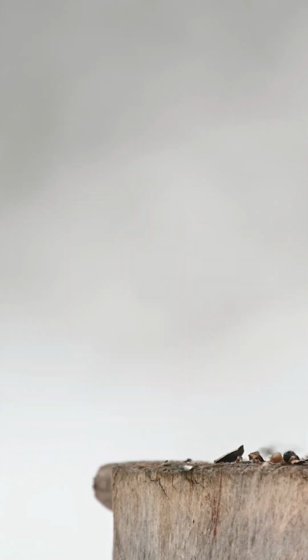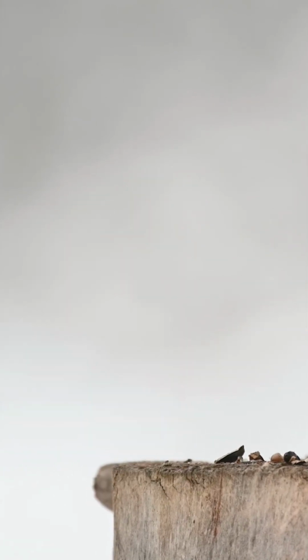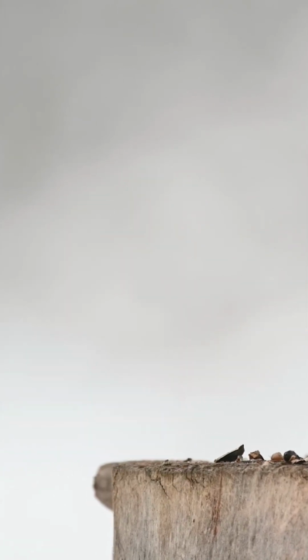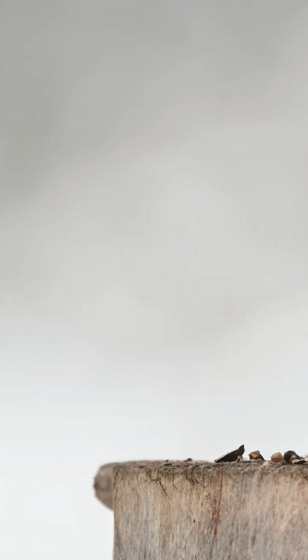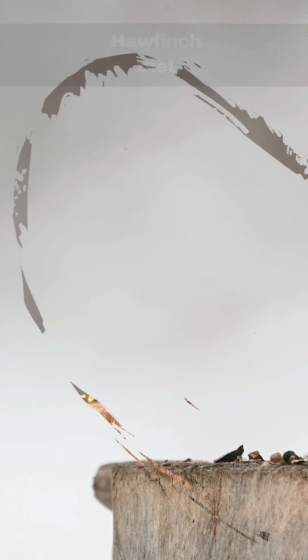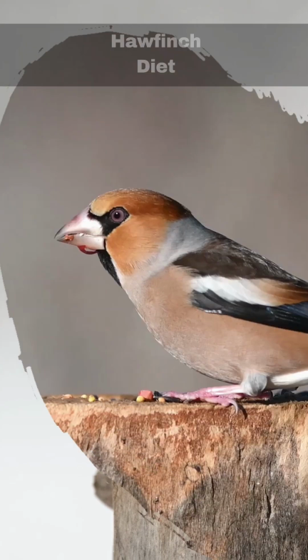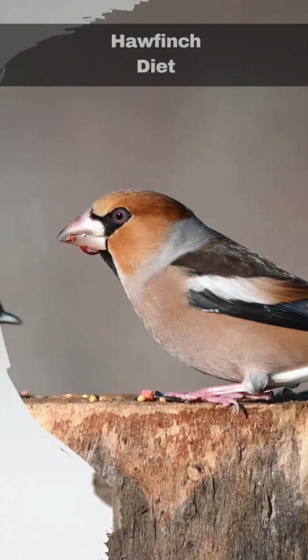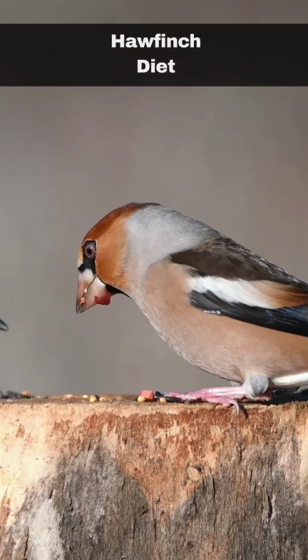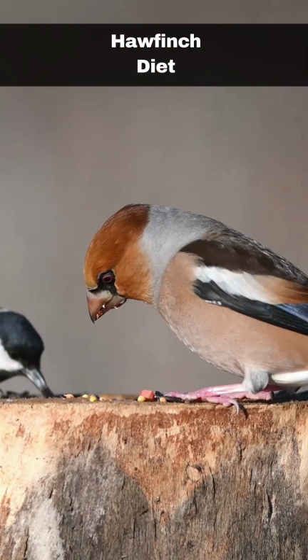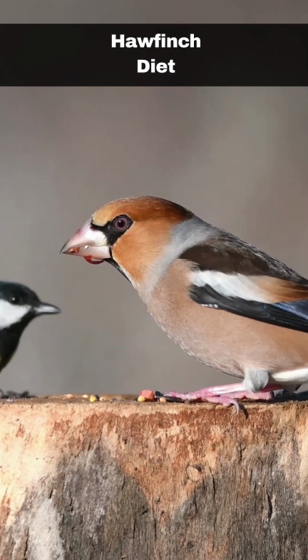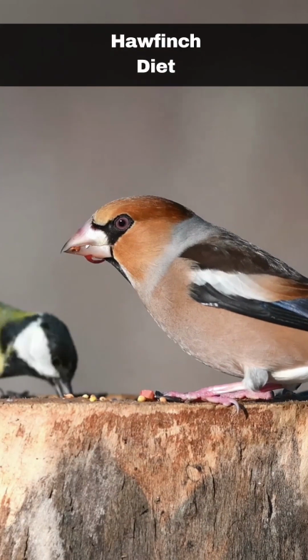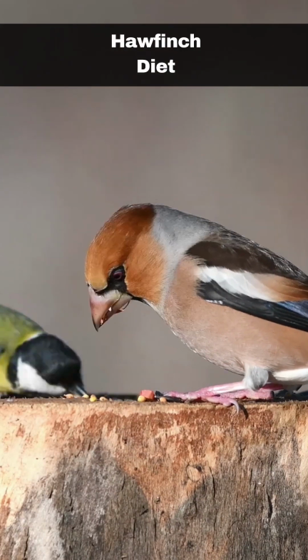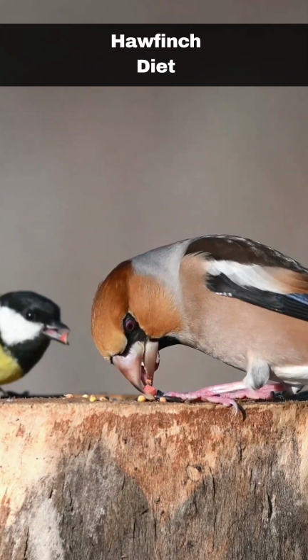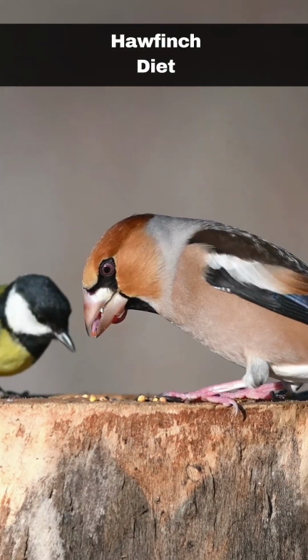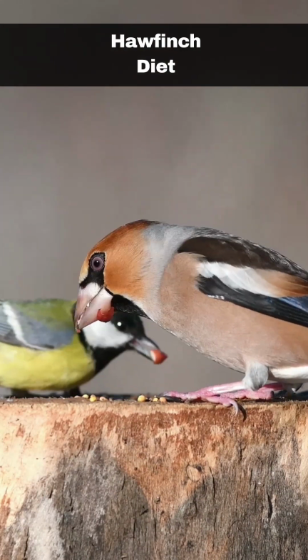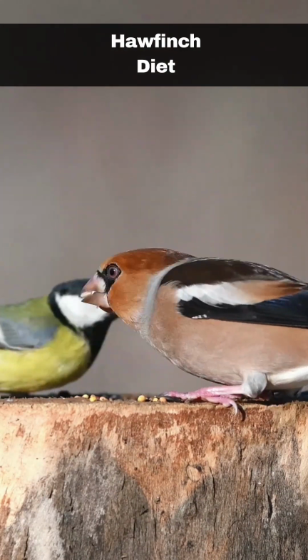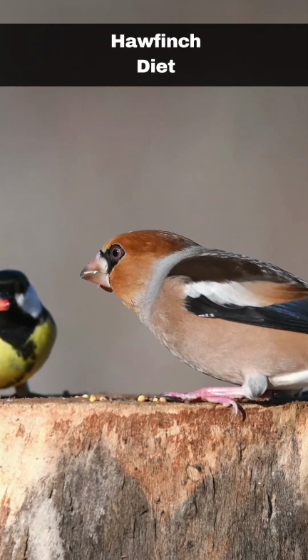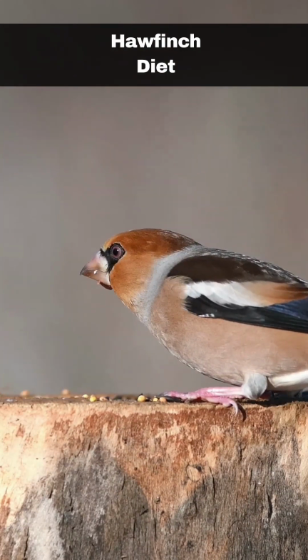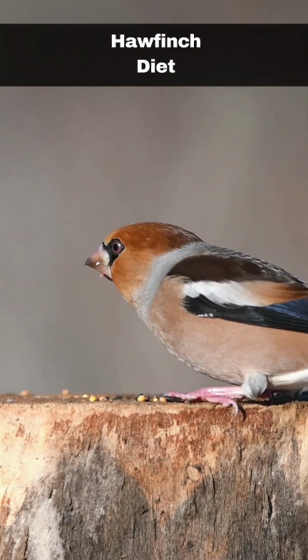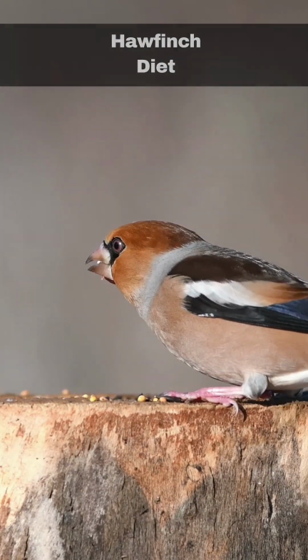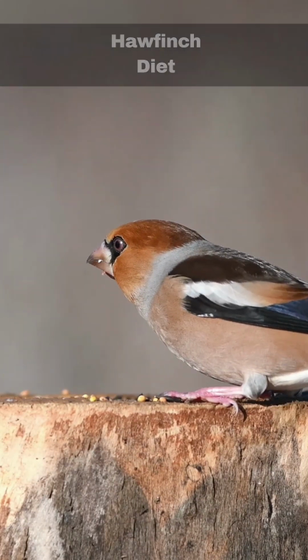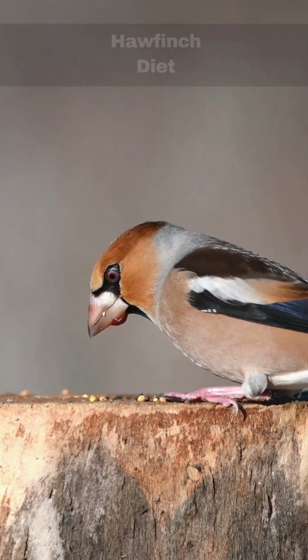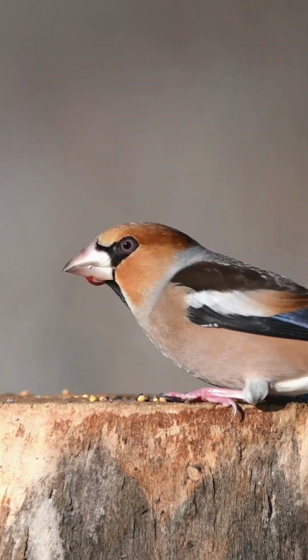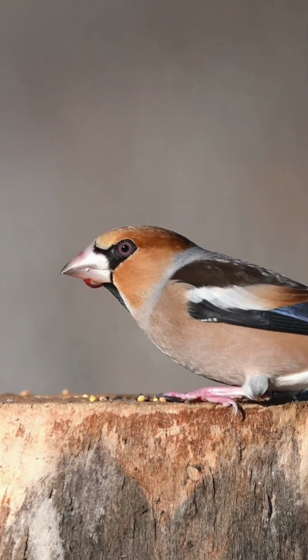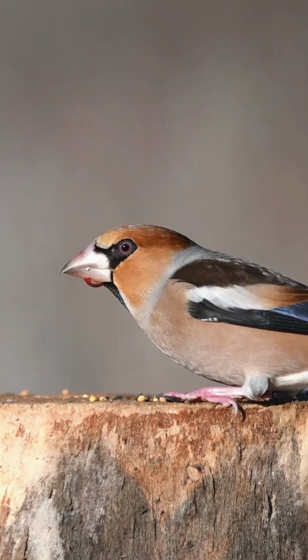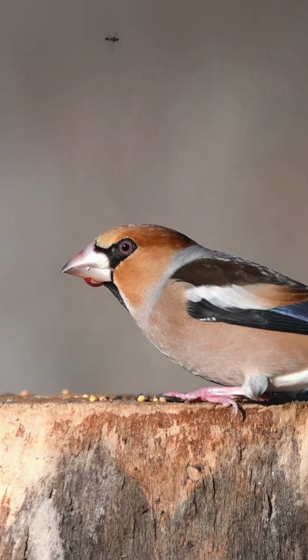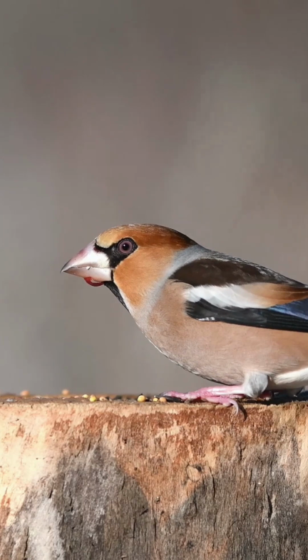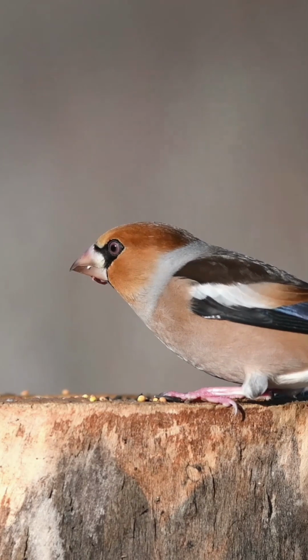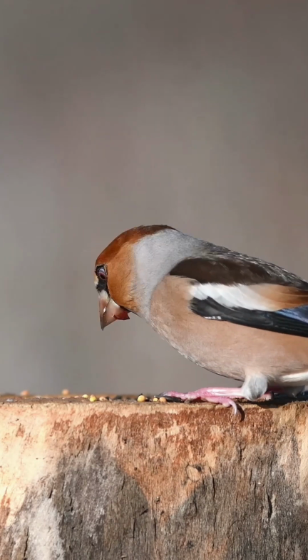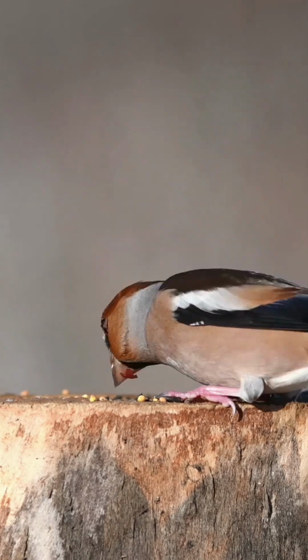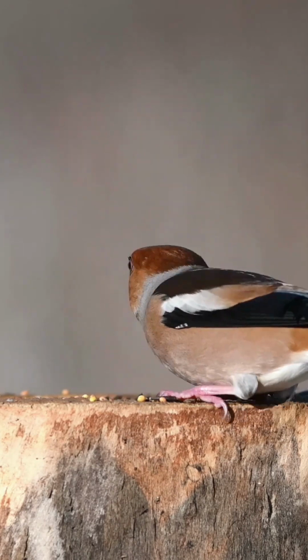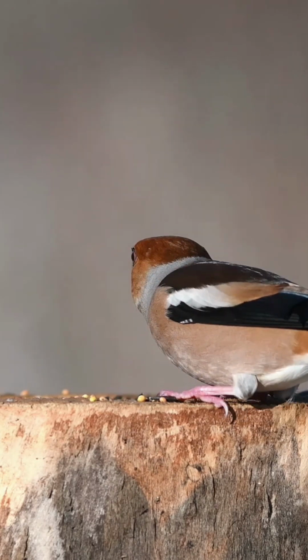The preferred diet is seeds, buds, and hard stoned fruit such as plums and cherries. They will also occasionally feed on insects.